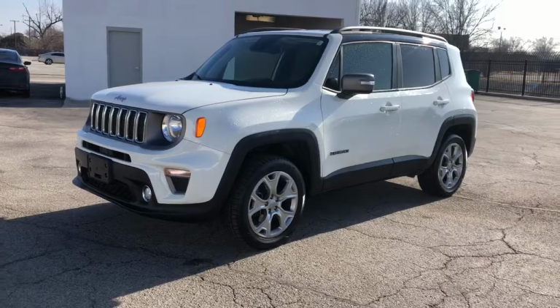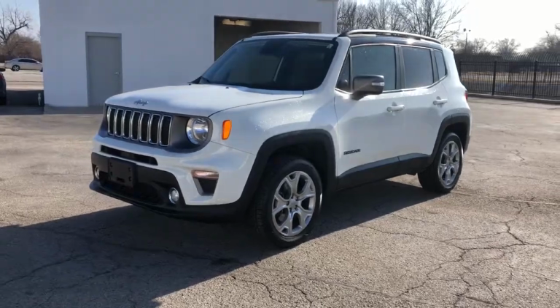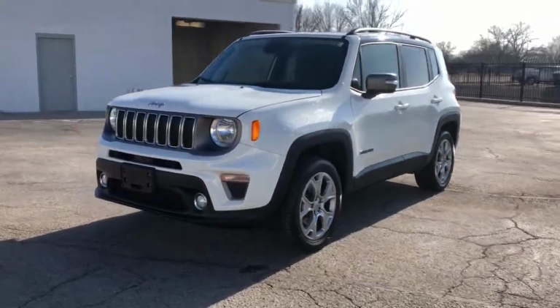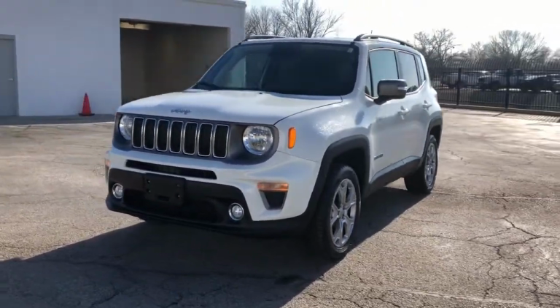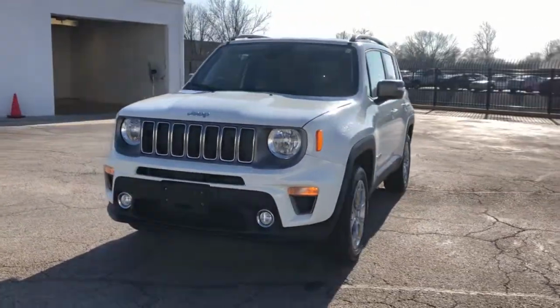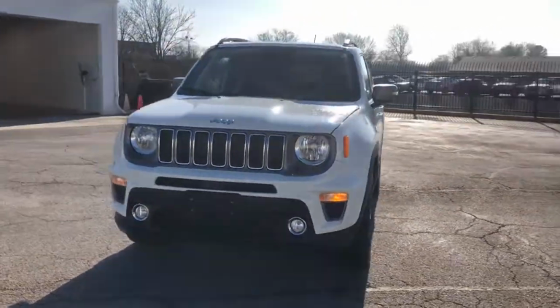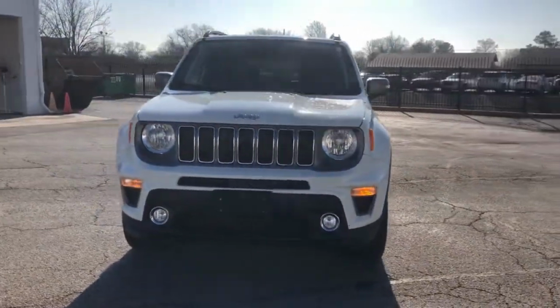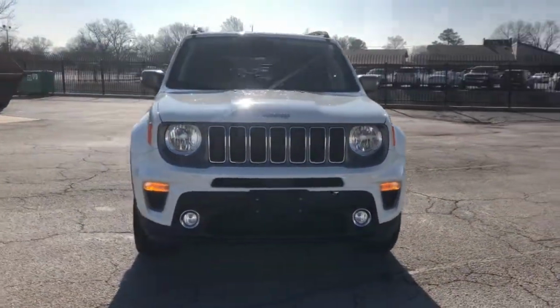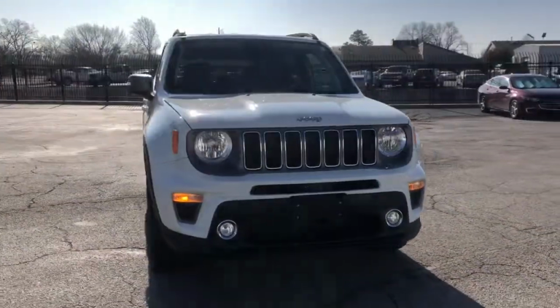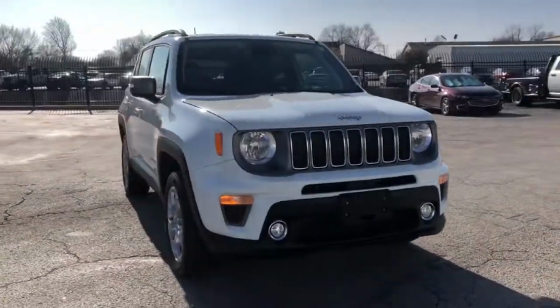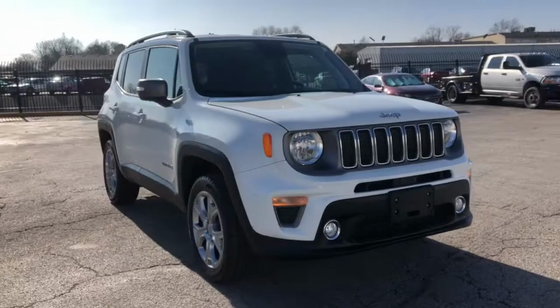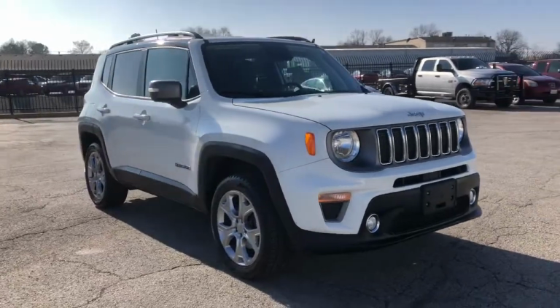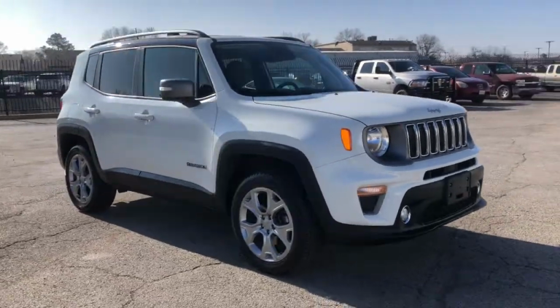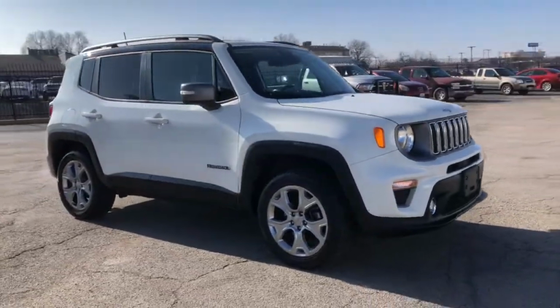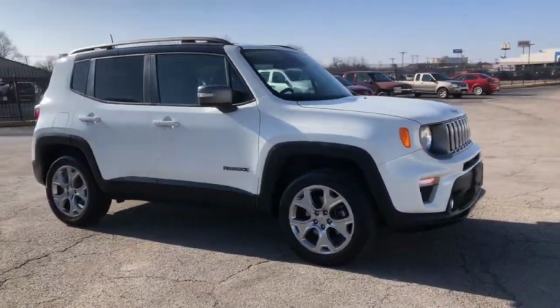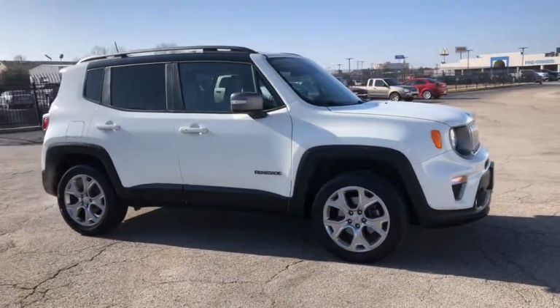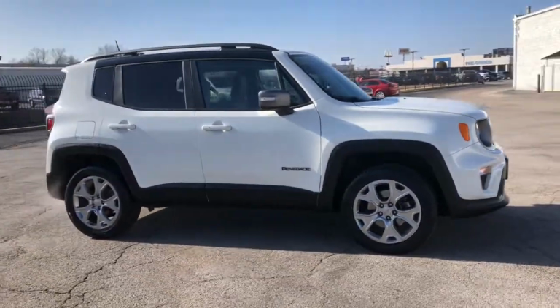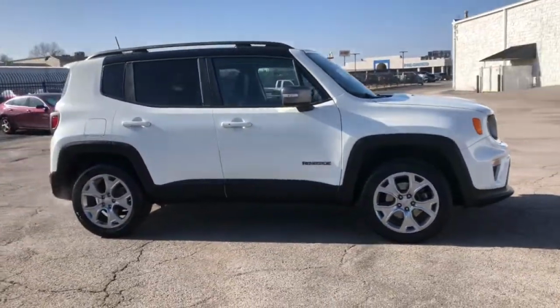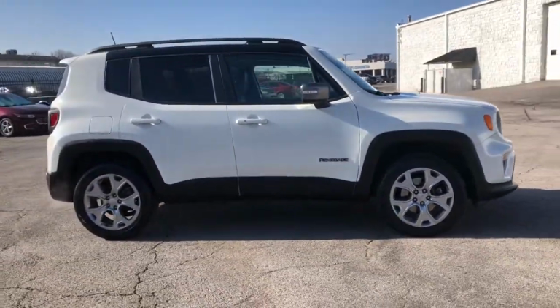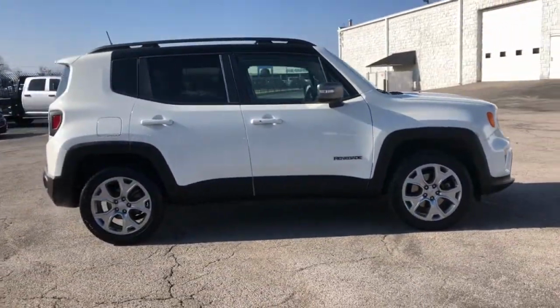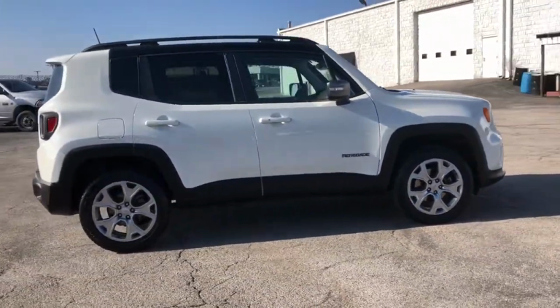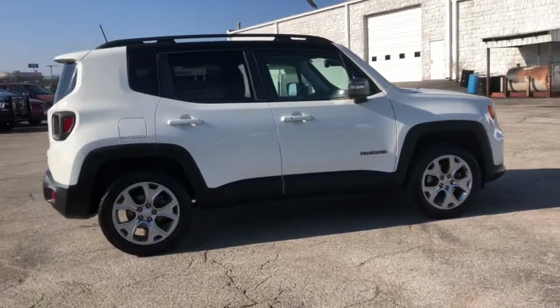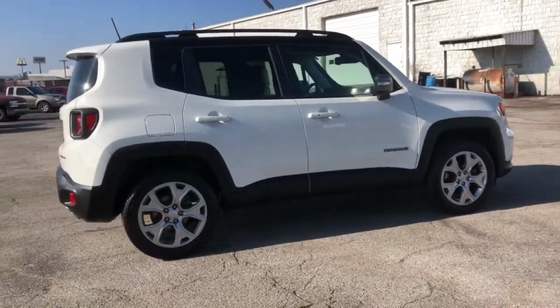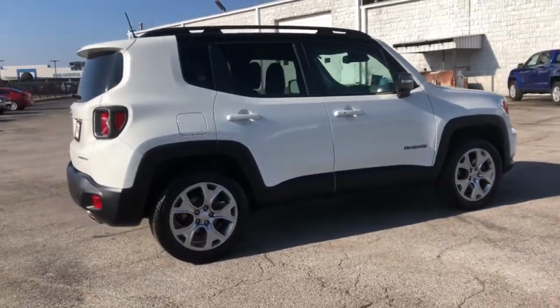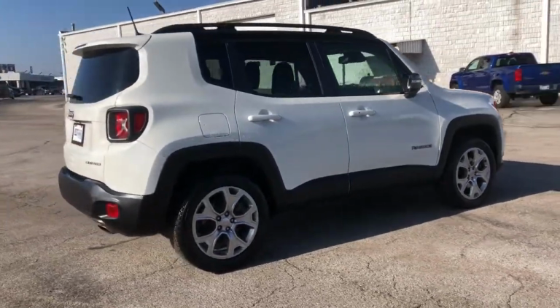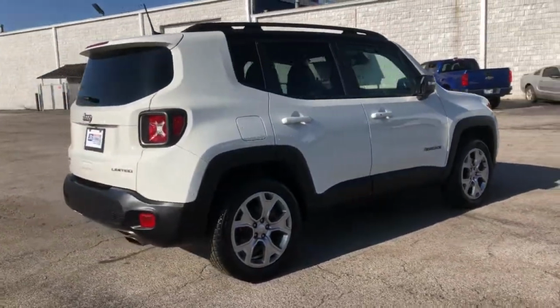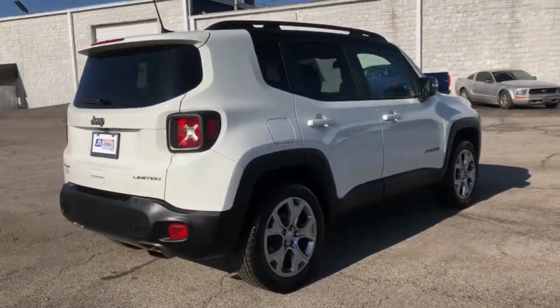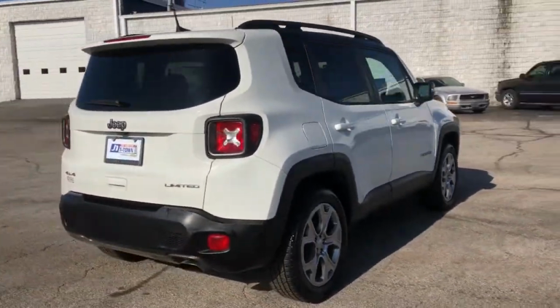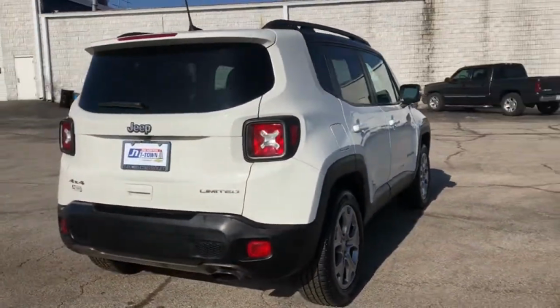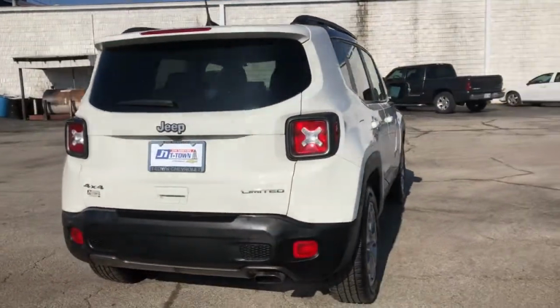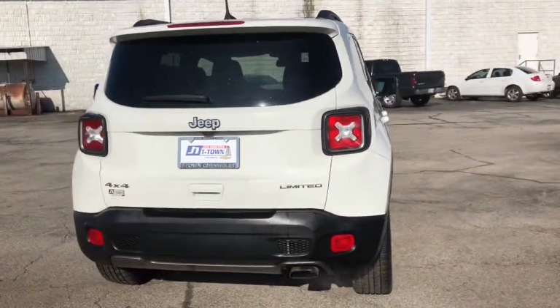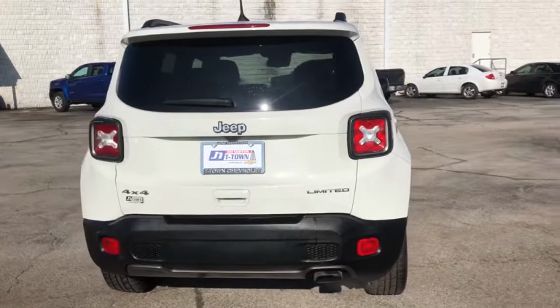You will be amazed by this 2019 Jeep Renegade. With less than 35,000 miles on it, punch up your daily drive in the seriously smart and capable Renegade. Its bold looks and rugged spirit inspire you on the road or on the trail.